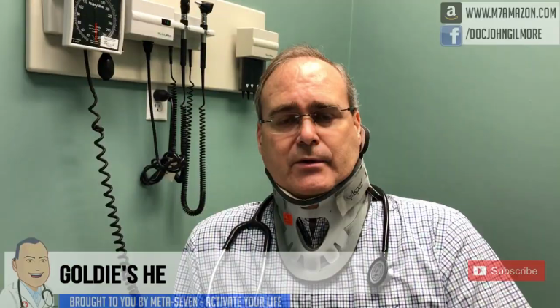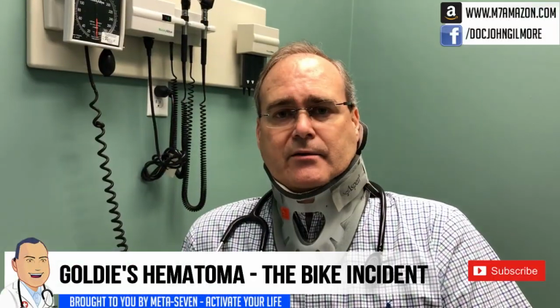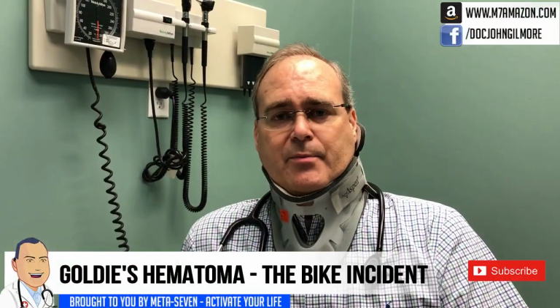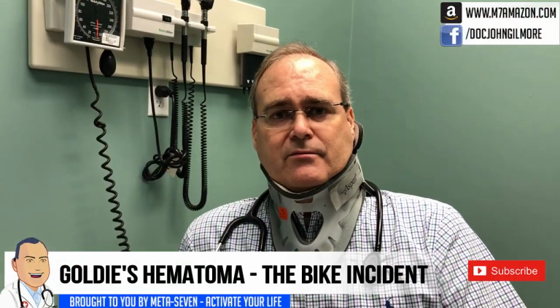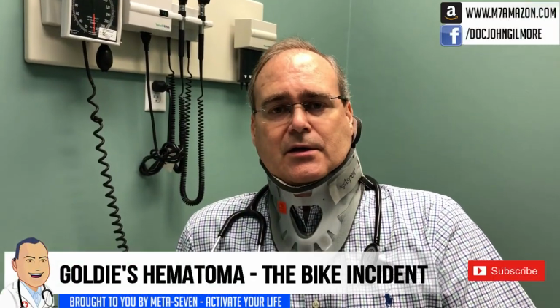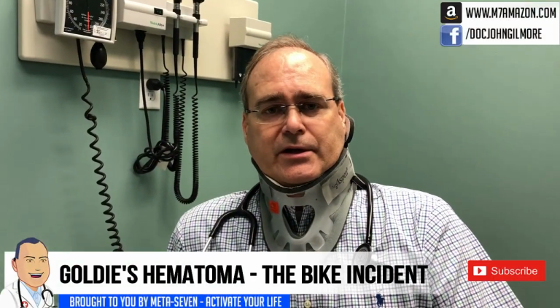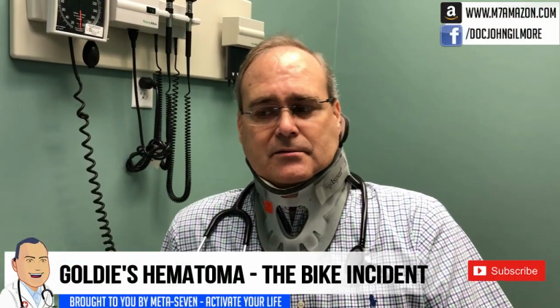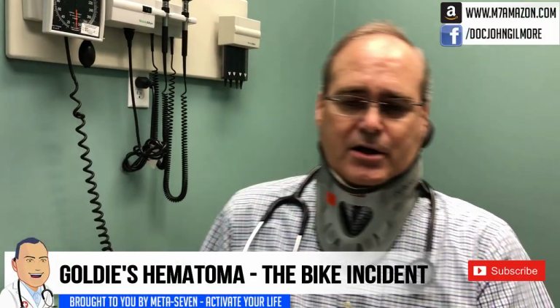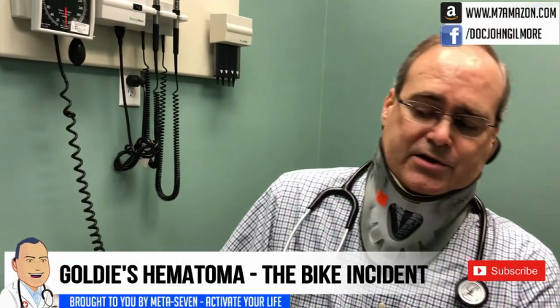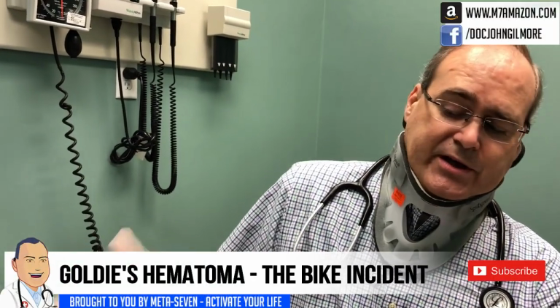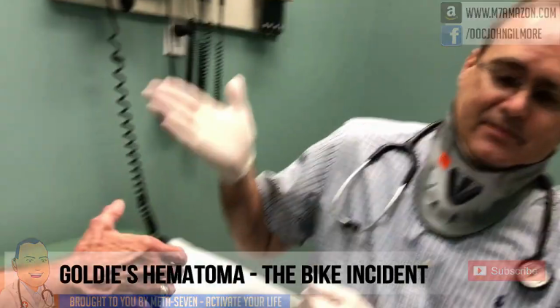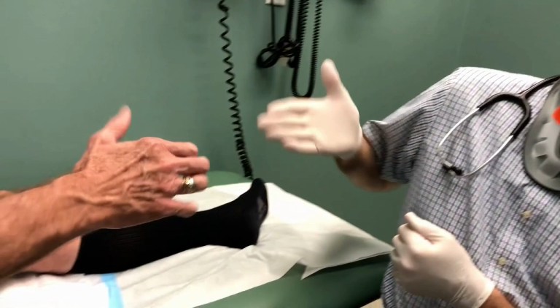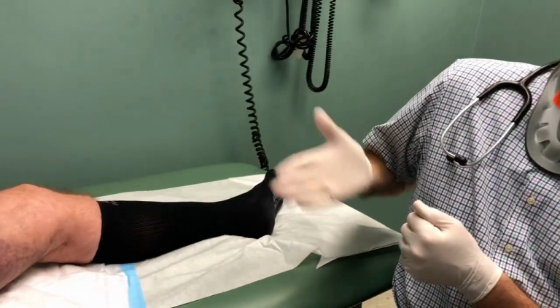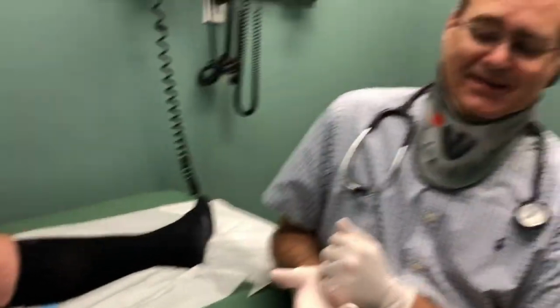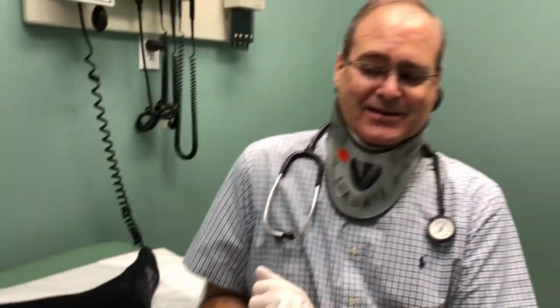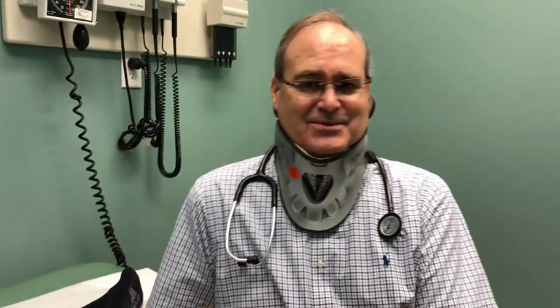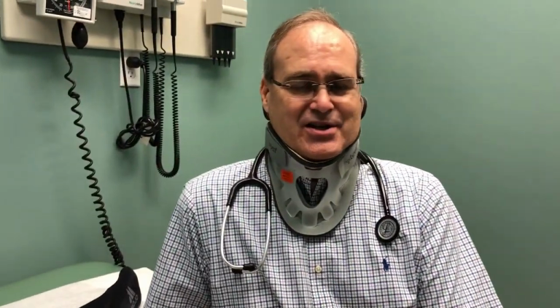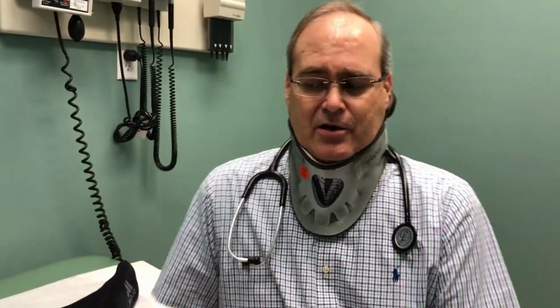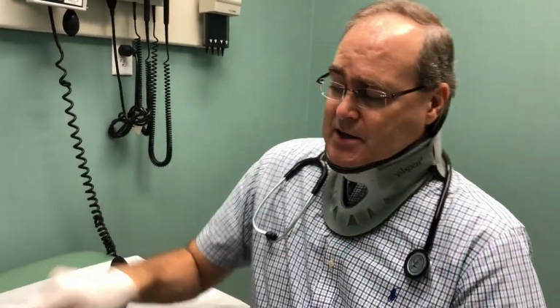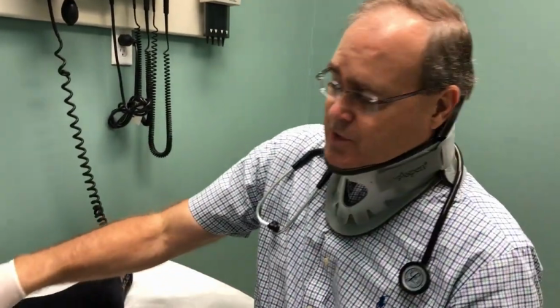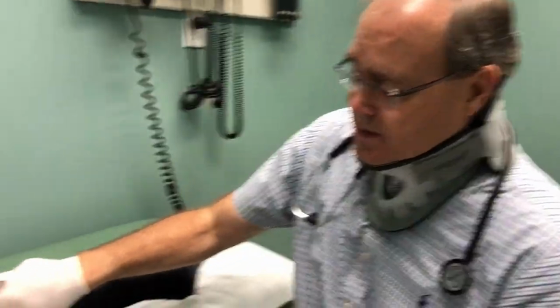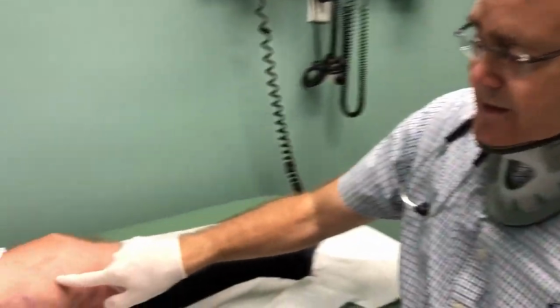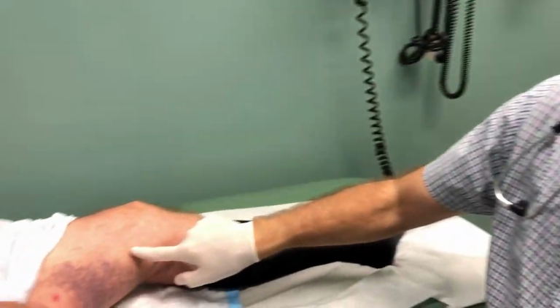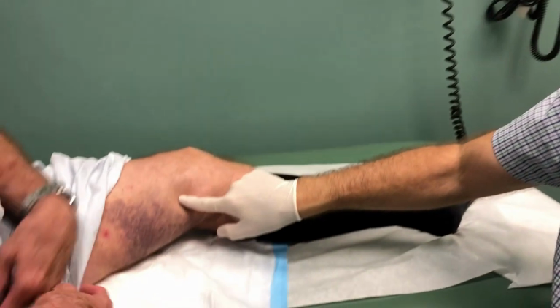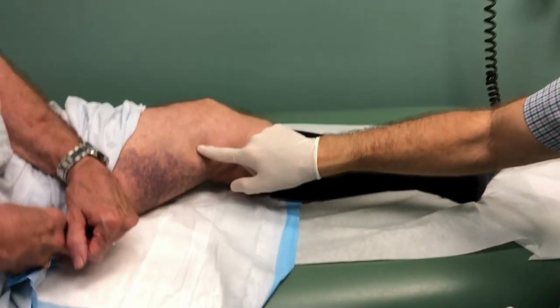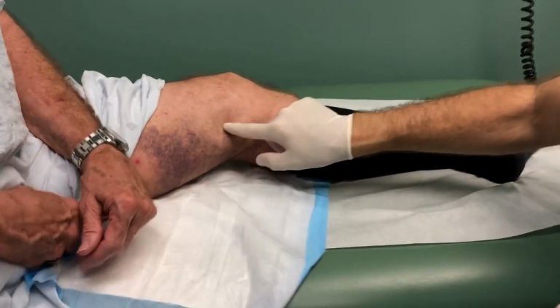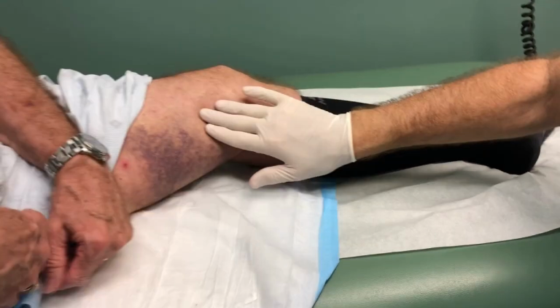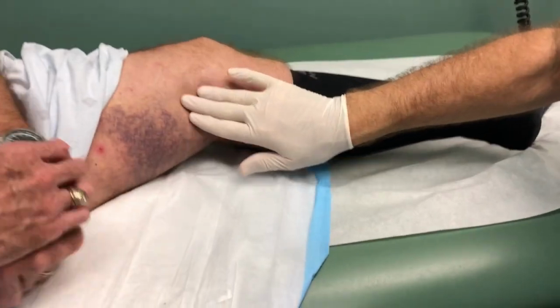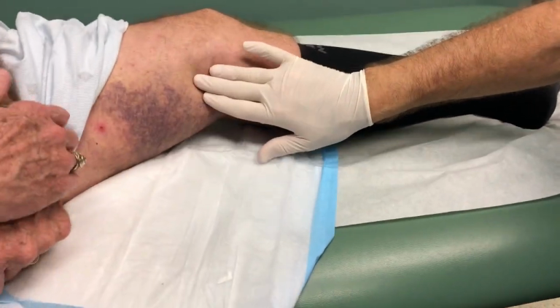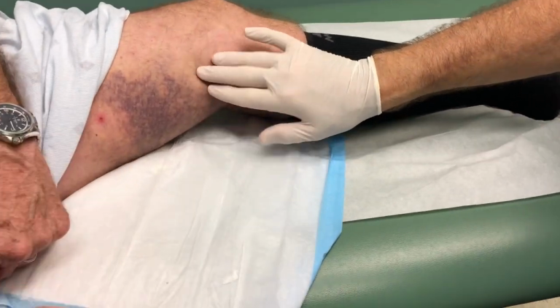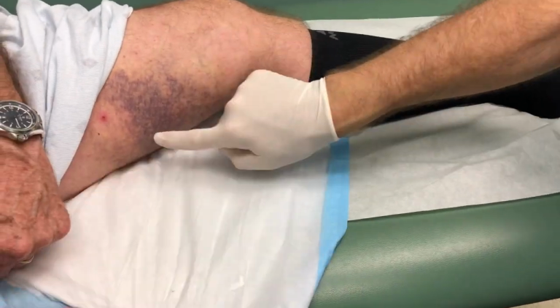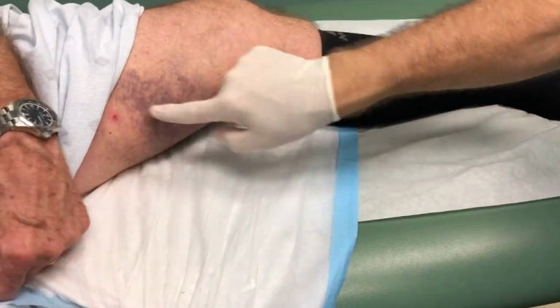We're ready. We've got our patient, Goldie. How you doing, Goldie? Here's a virtual handshake. He's got a big mass right here. So we think it's a hematoma. Obviously, it's a hematoma.